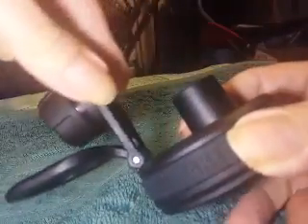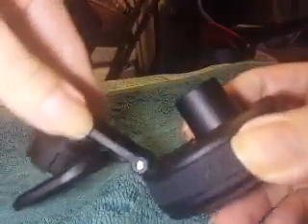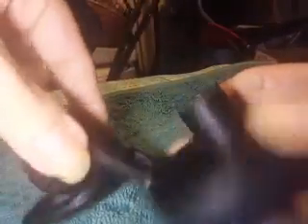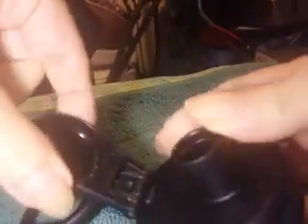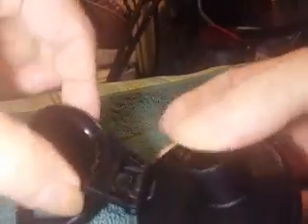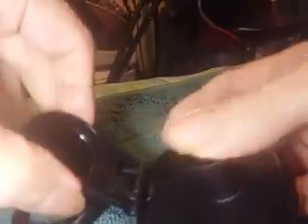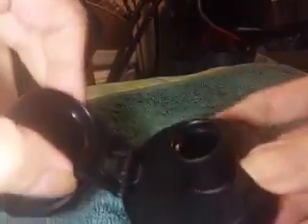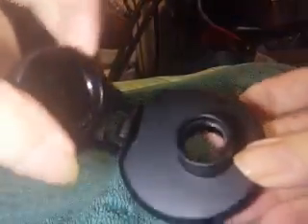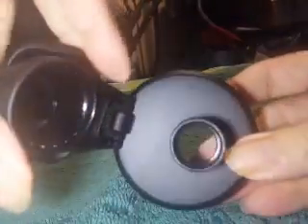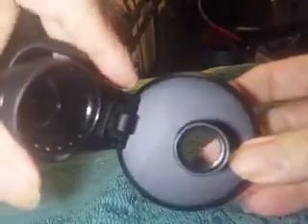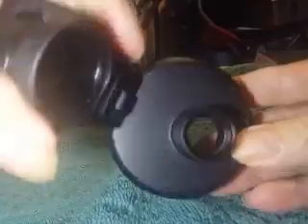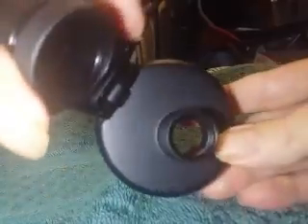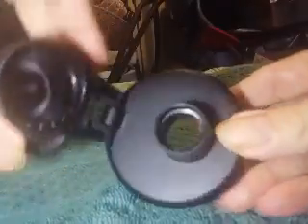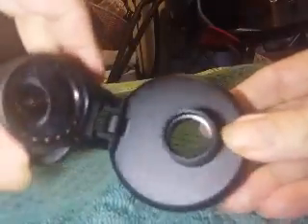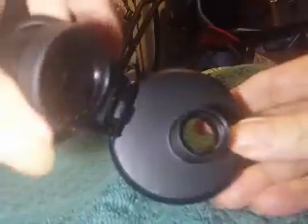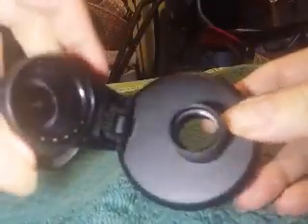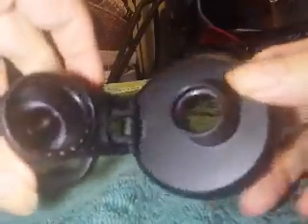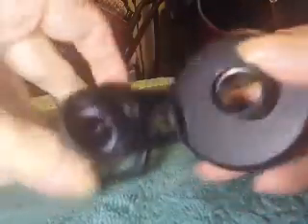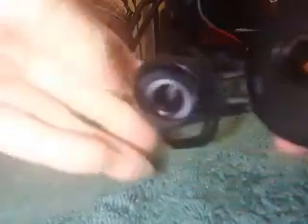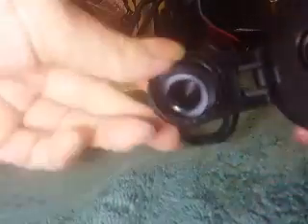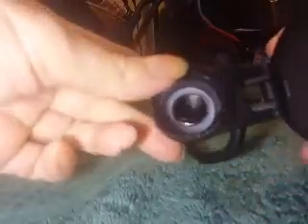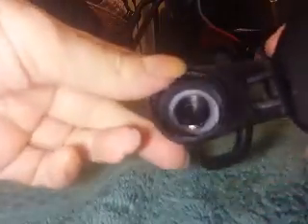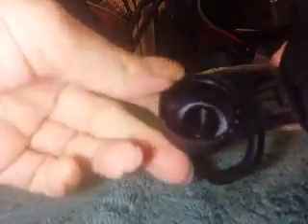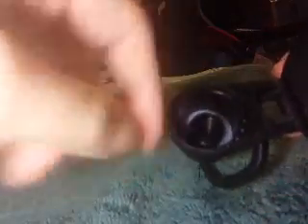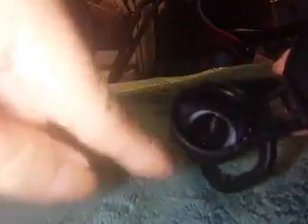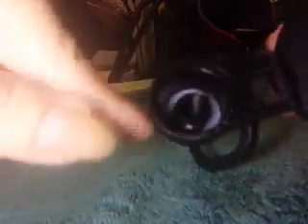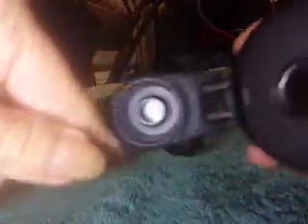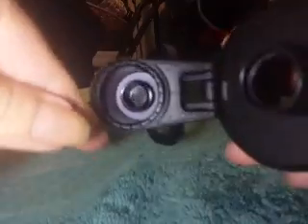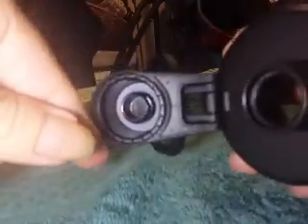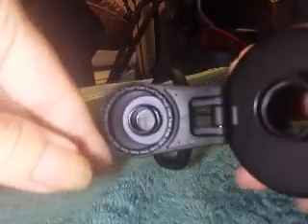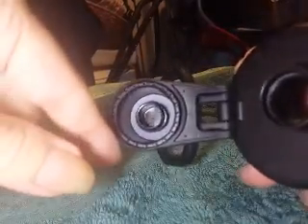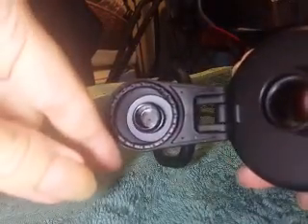Flip it open and this is what you sip from. Or I guess you could put a straw on if you wanted. There's a silicone ring inside there too.